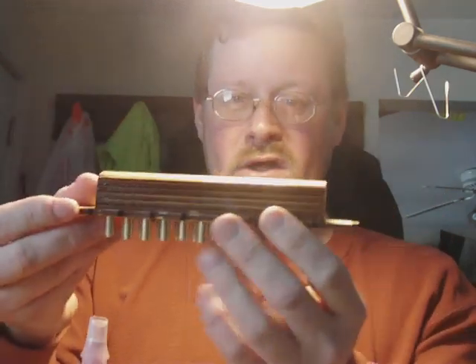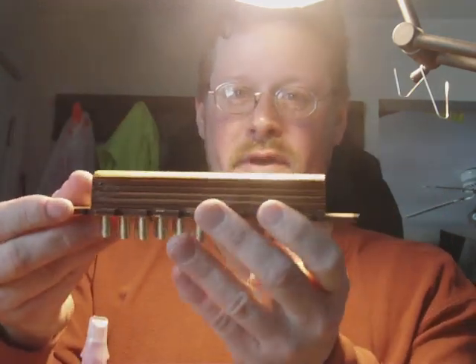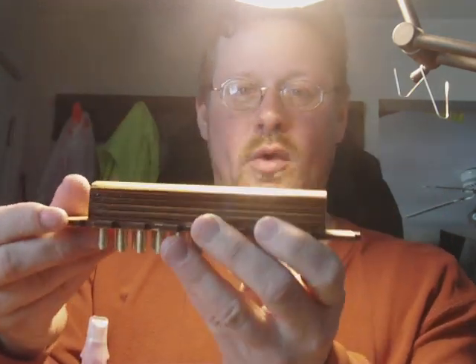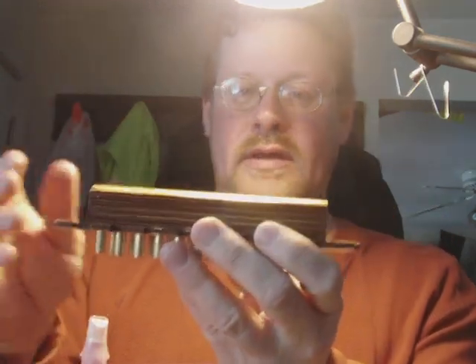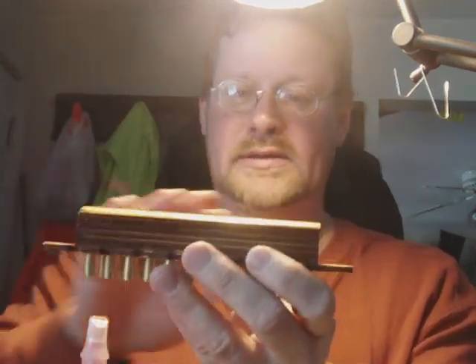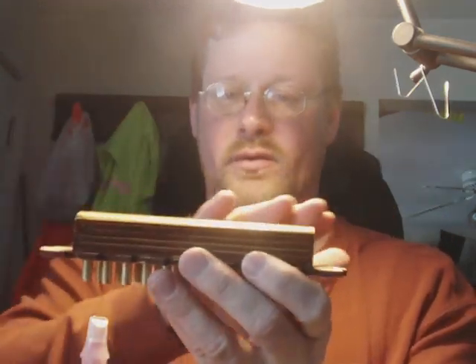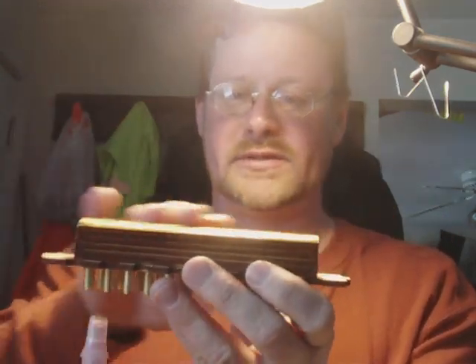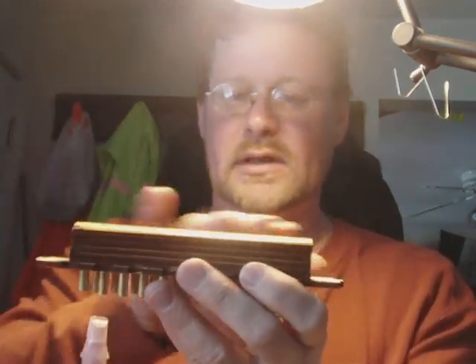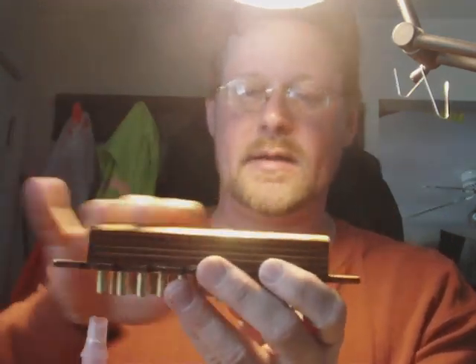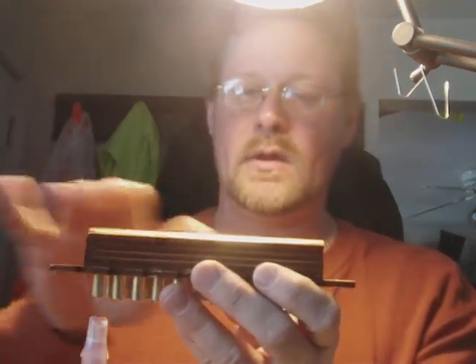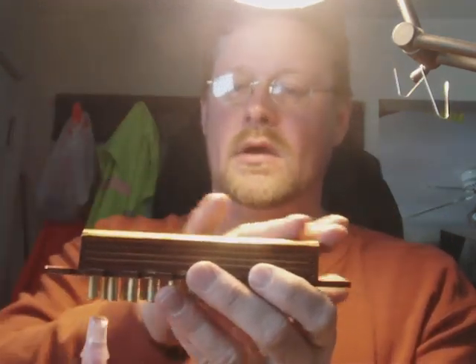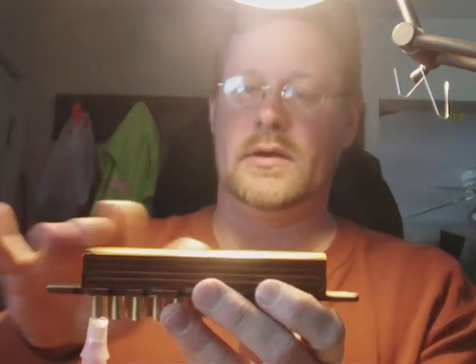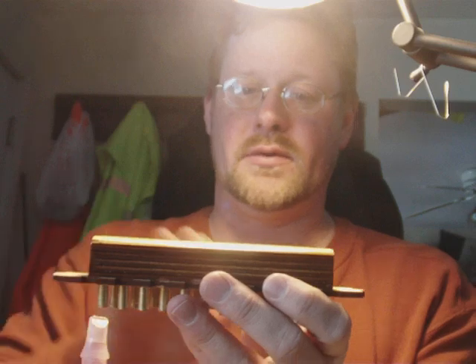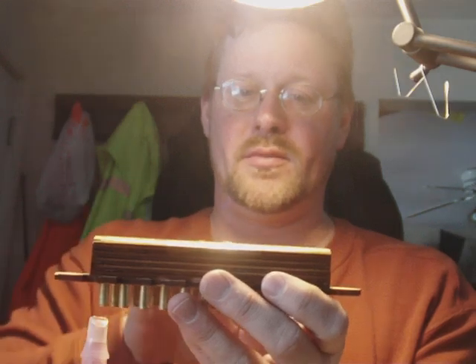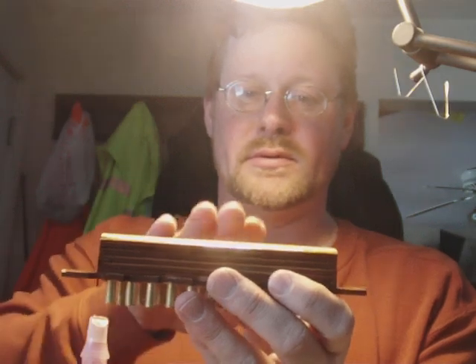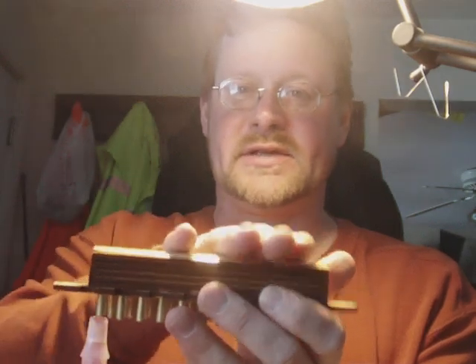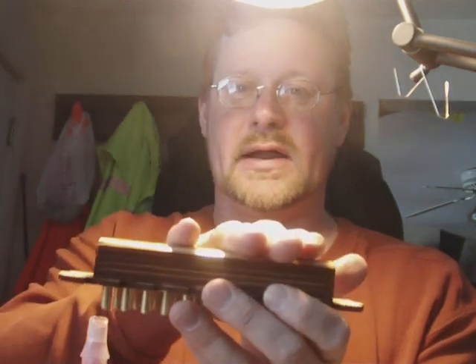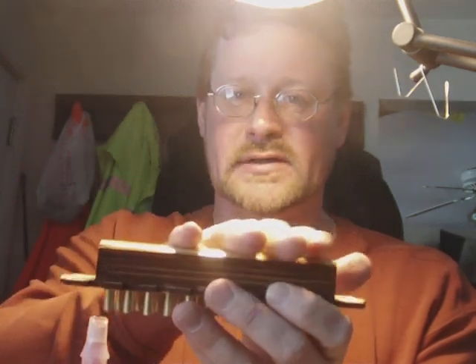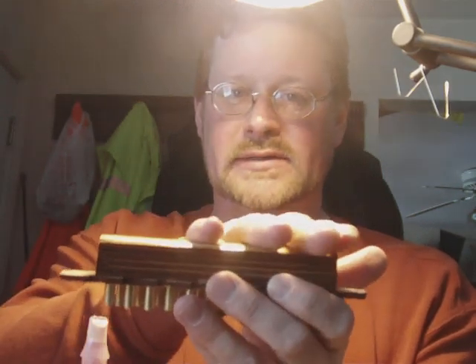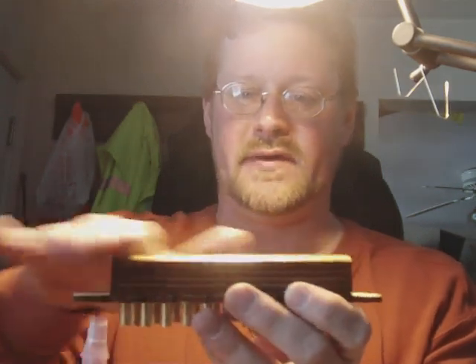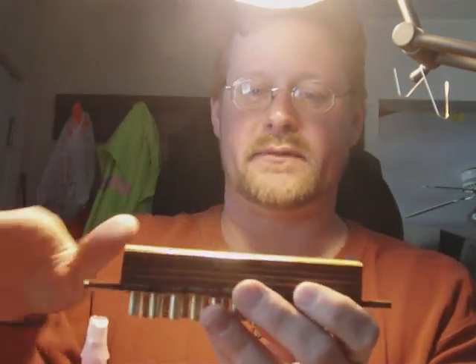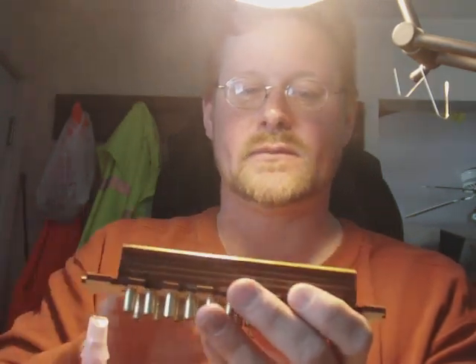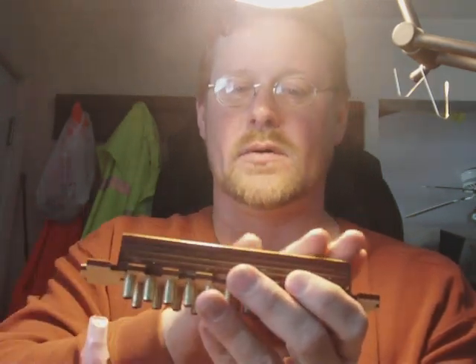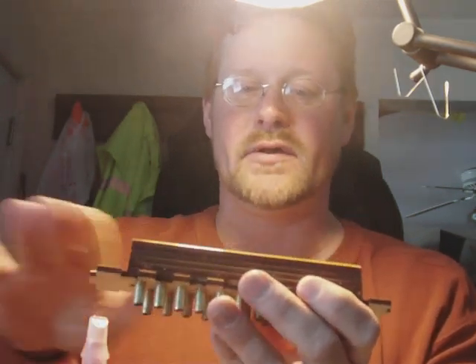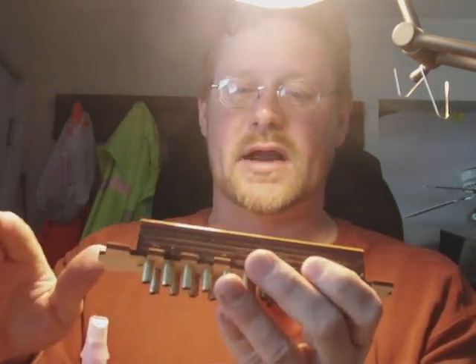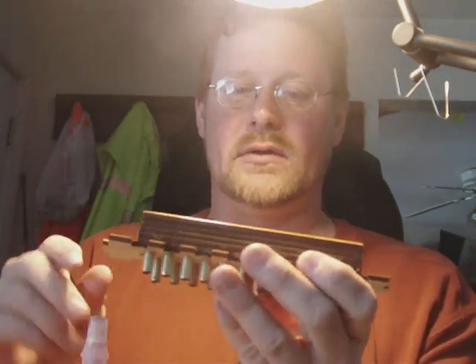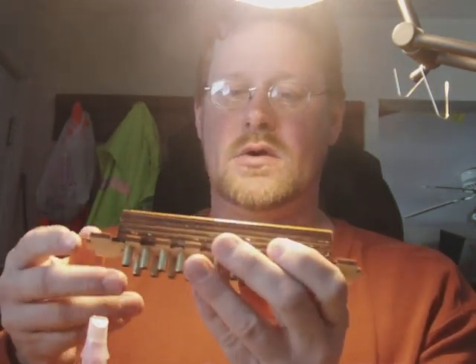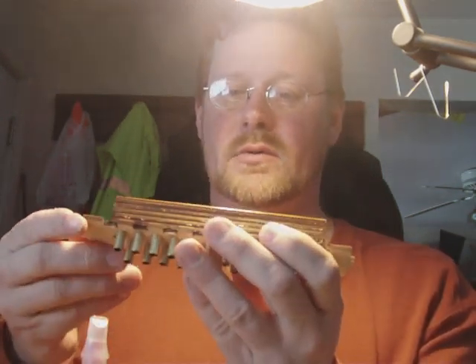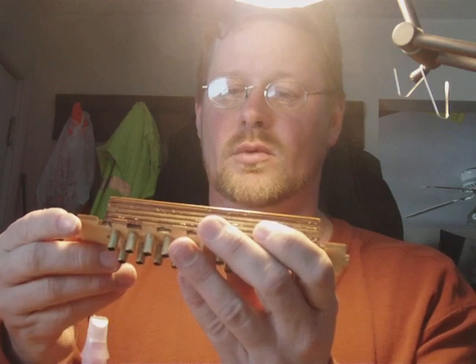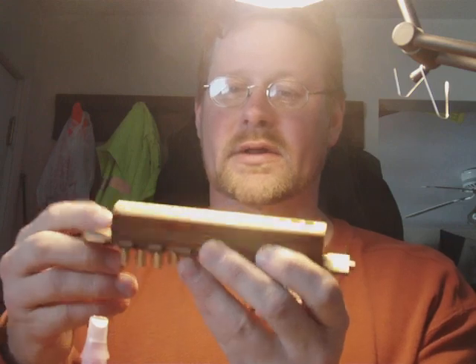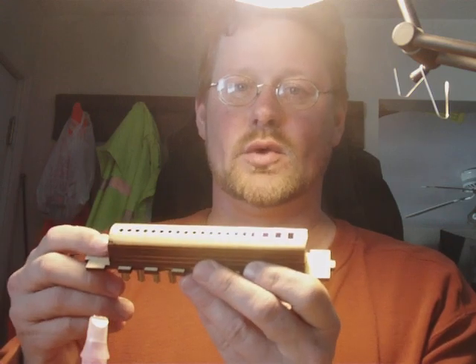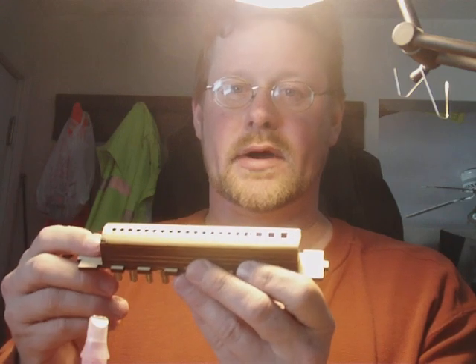It's really important that this have a really good seal on it so the paper sits on it, acting as a valve. So everything's got to be really smooth there.